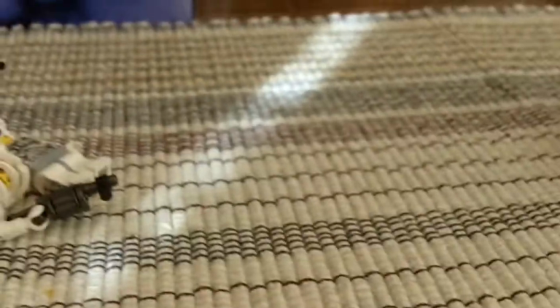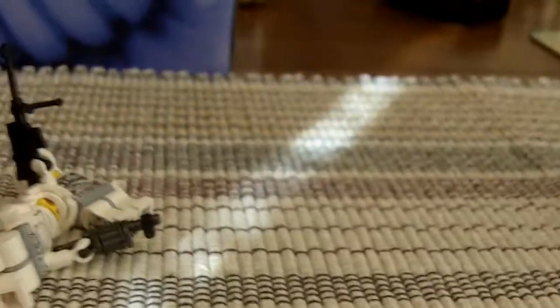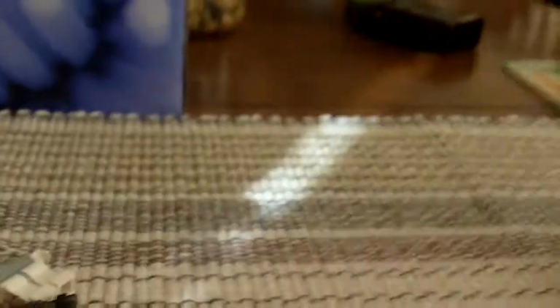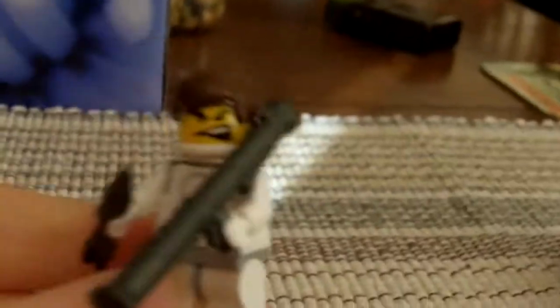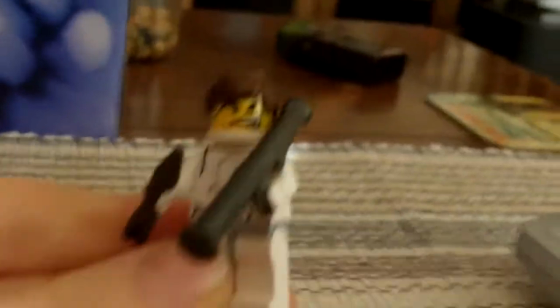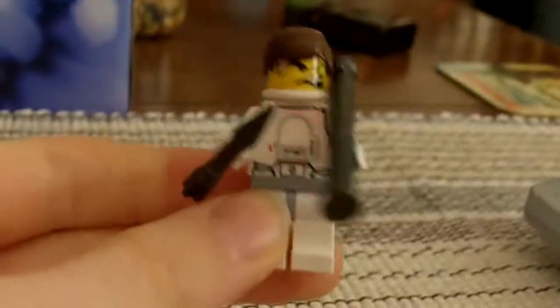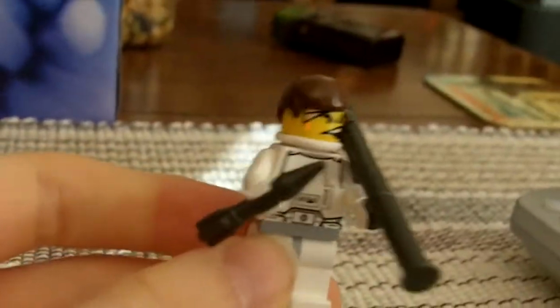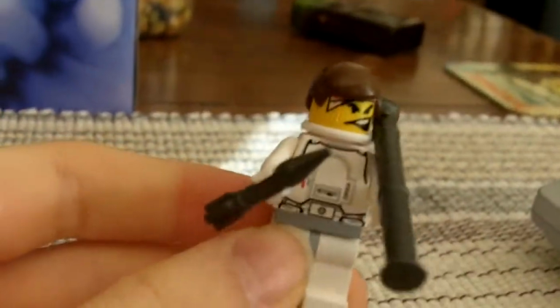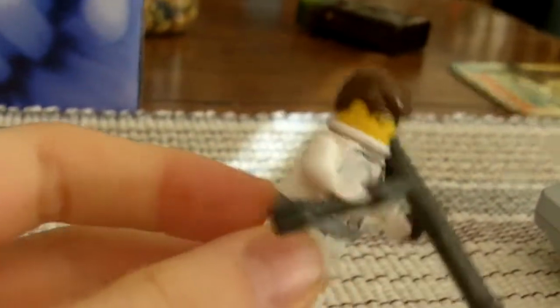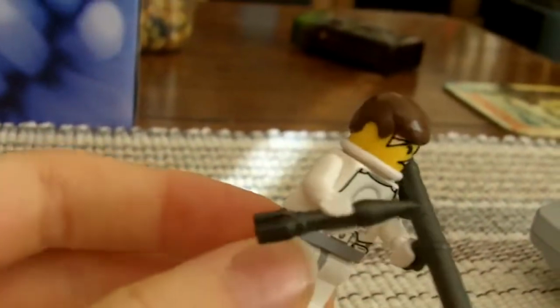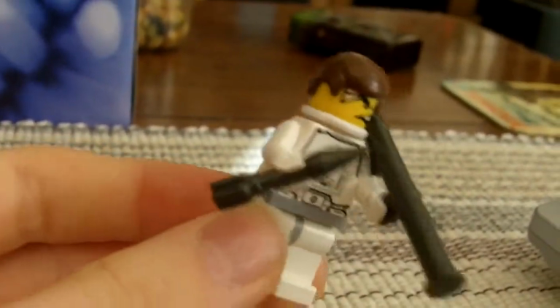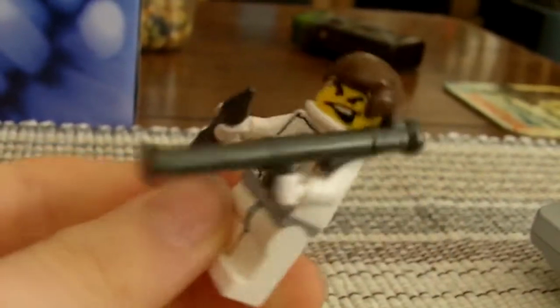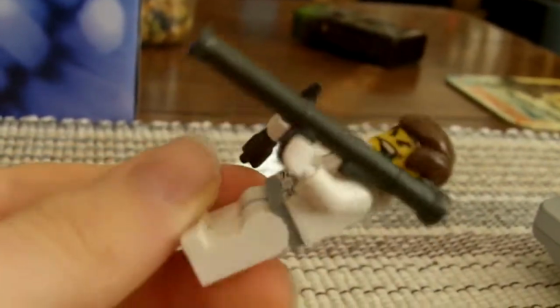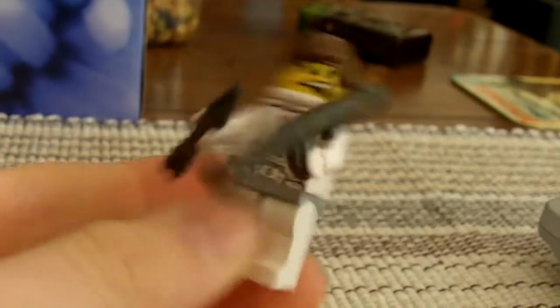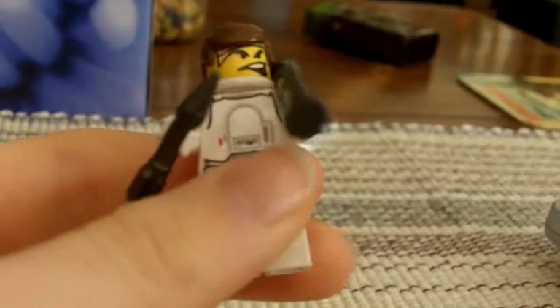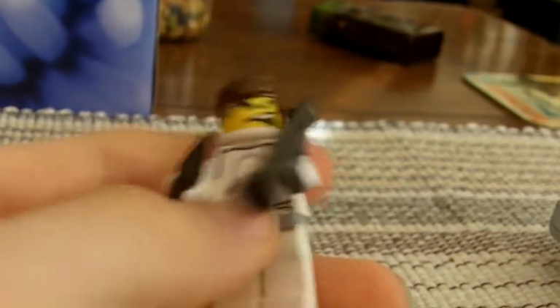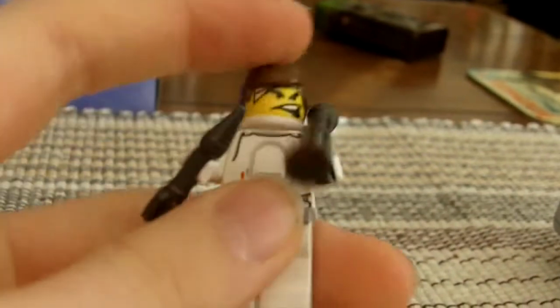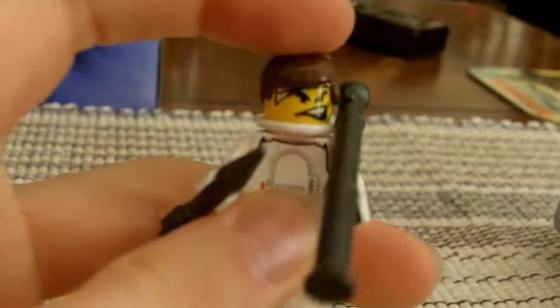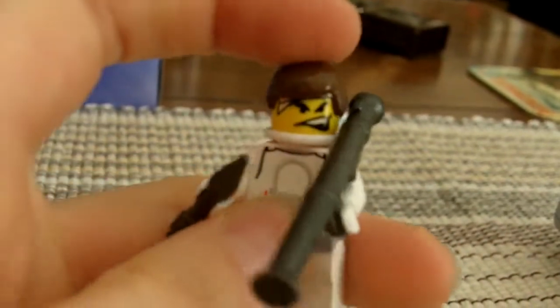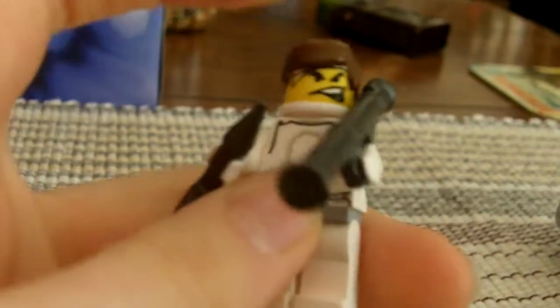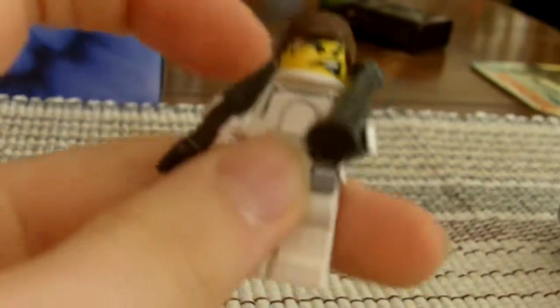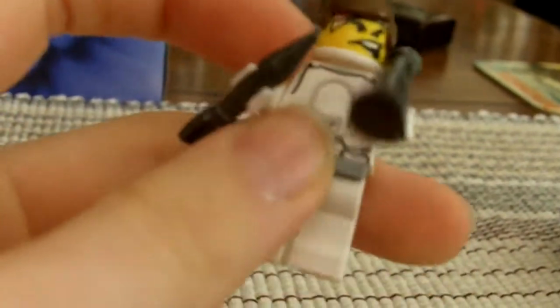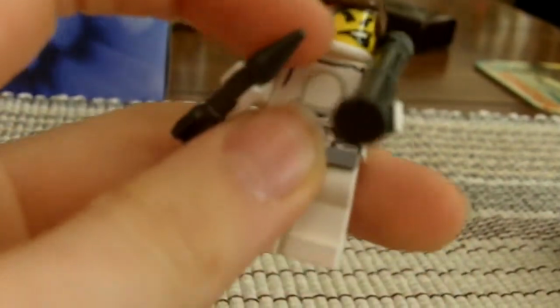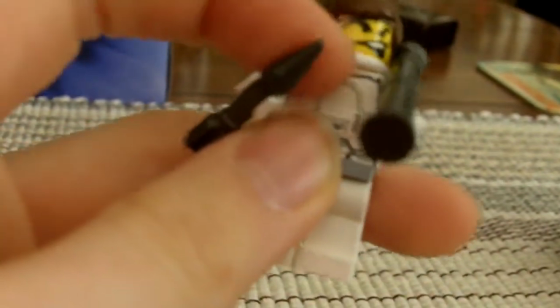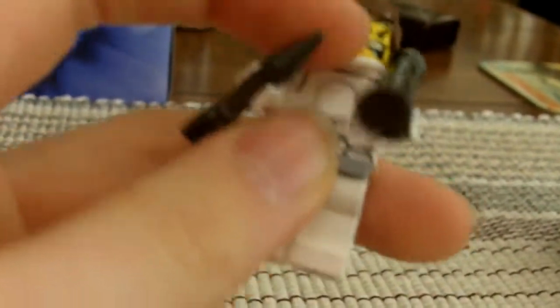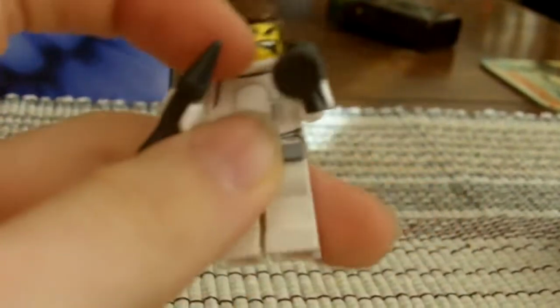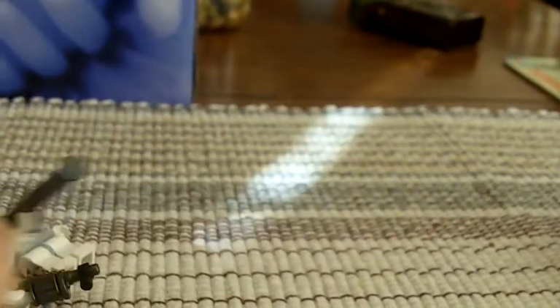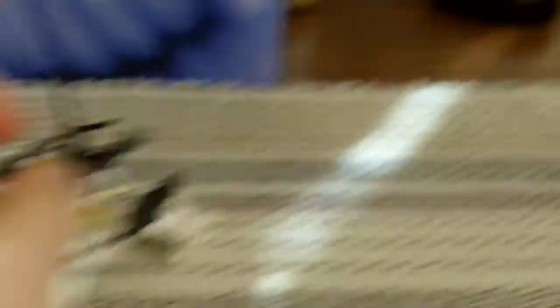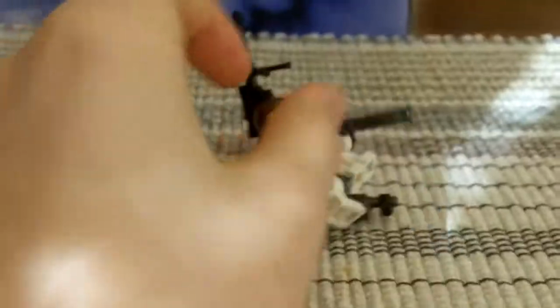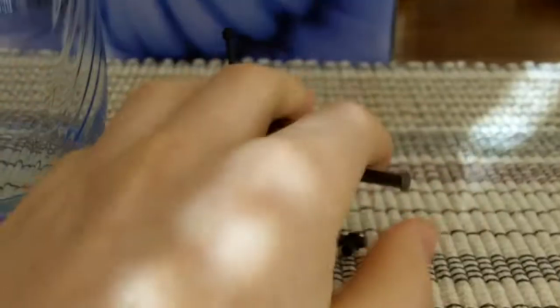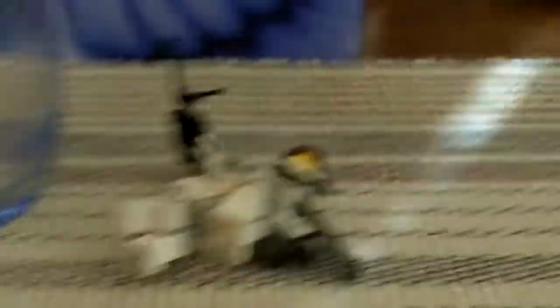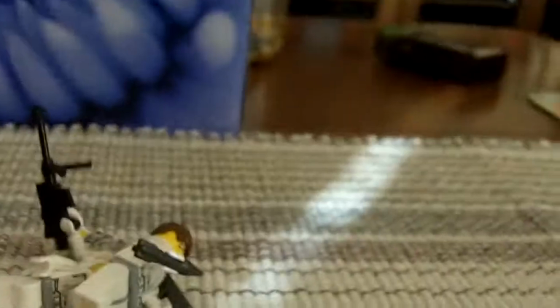And to finish off the snow team, we have the Heavy with a rocket launcher and an M6 rocket bazooka. Snowtrooper body, brown hair, and another white elastic. So that finishes off my snow squad.